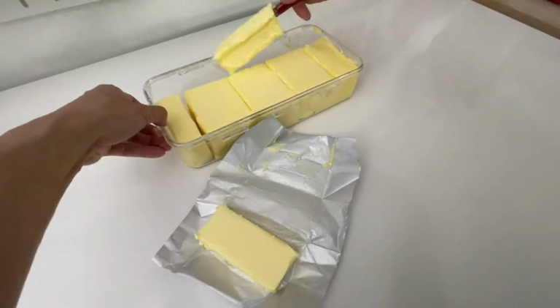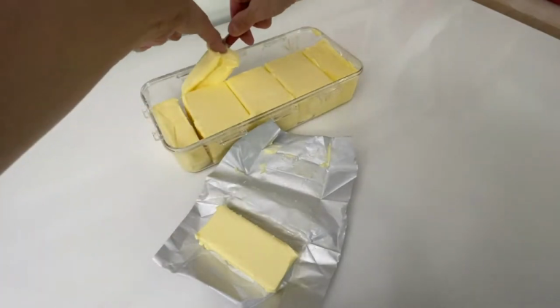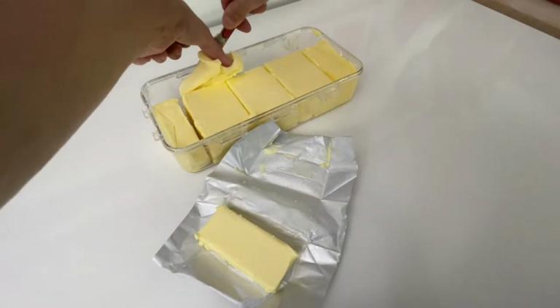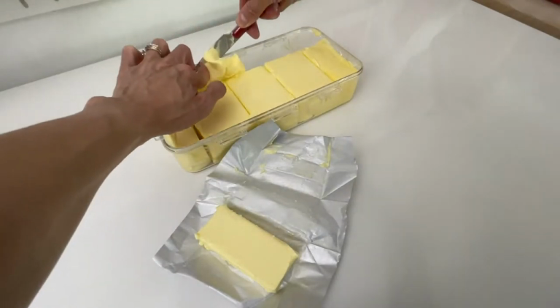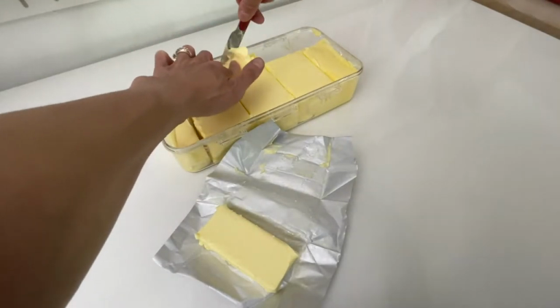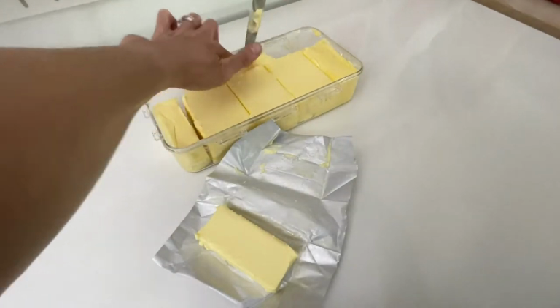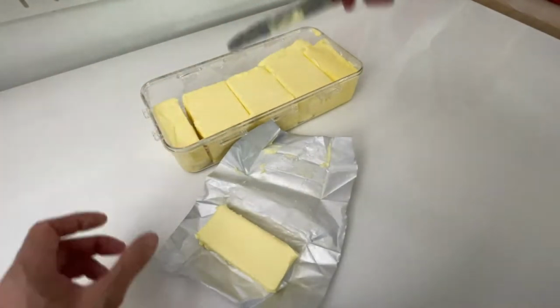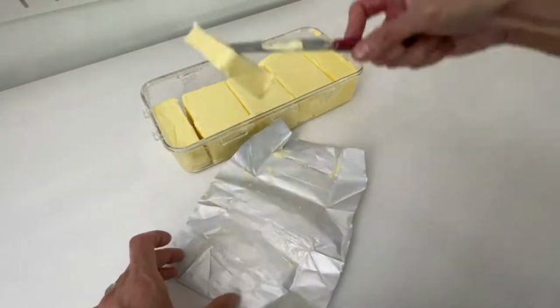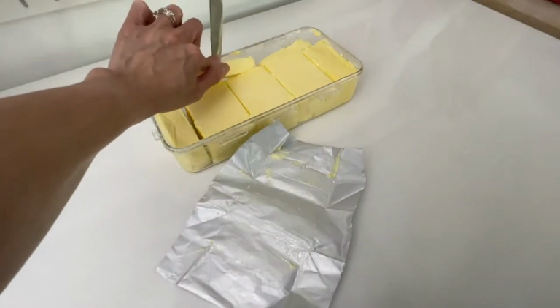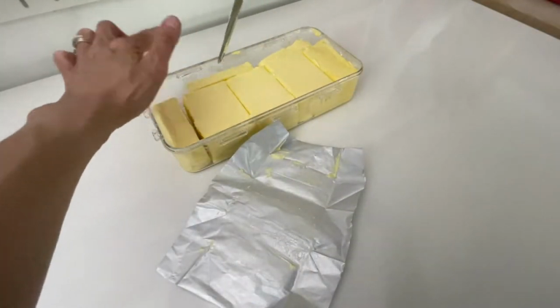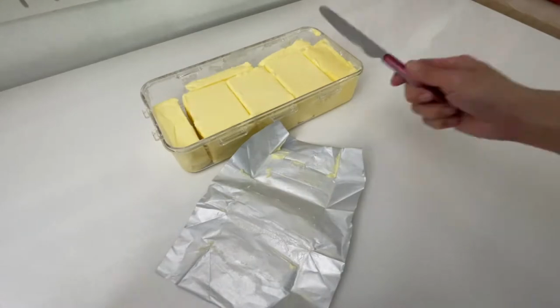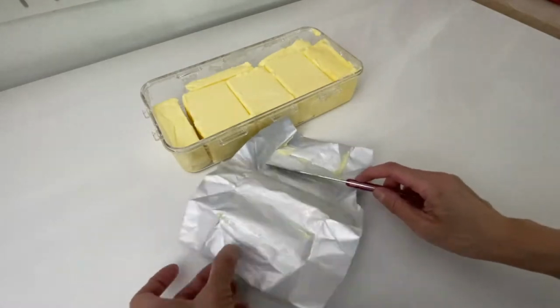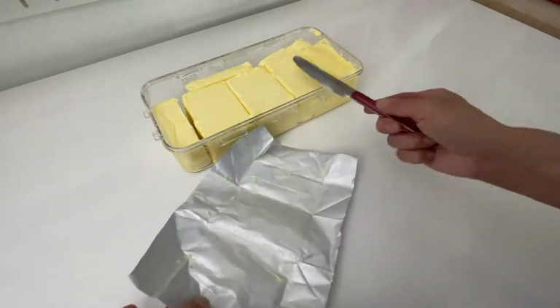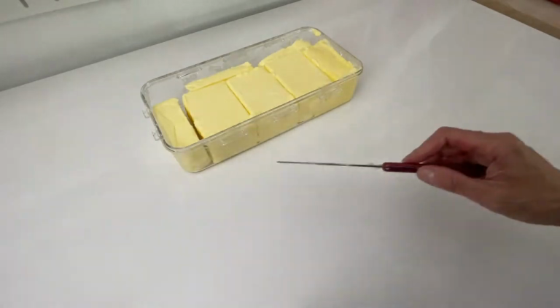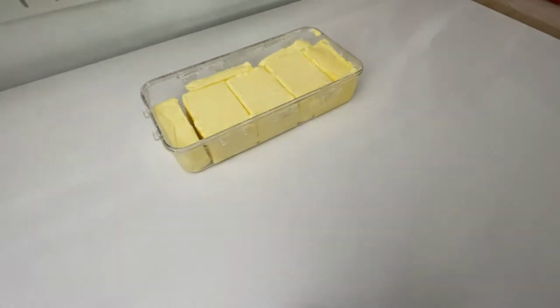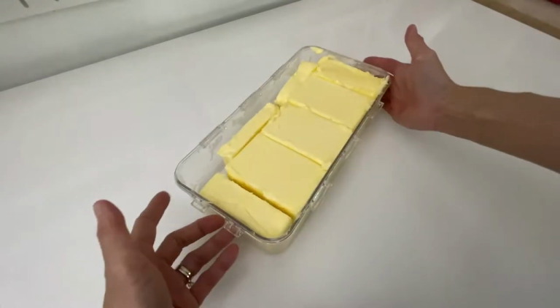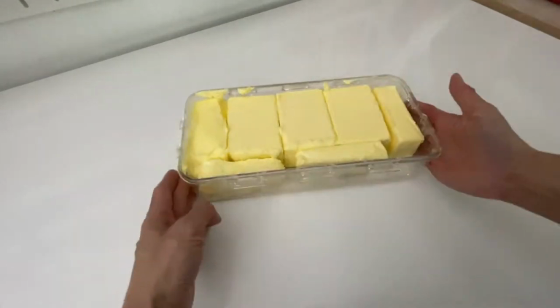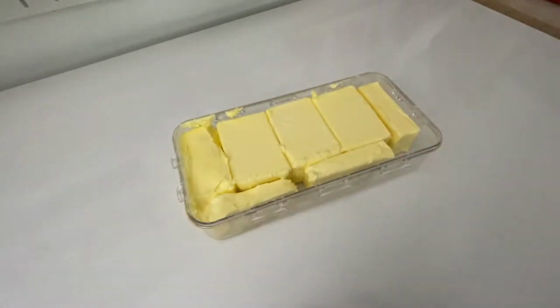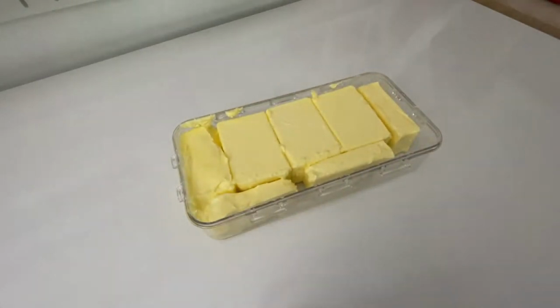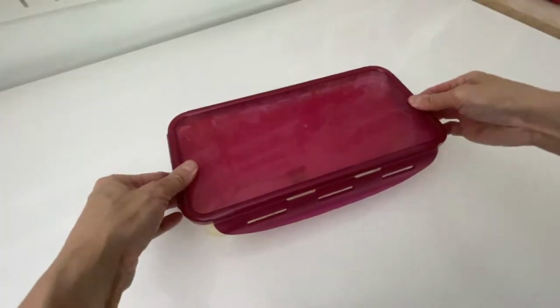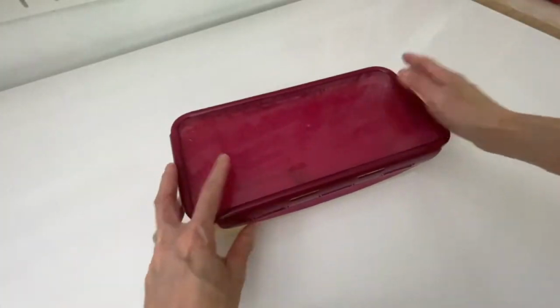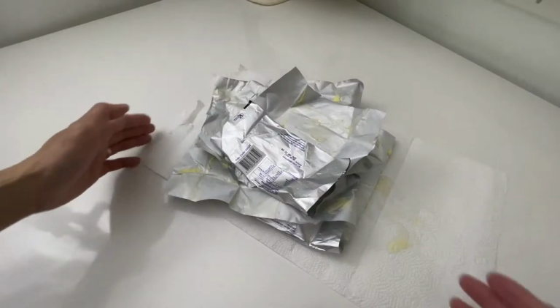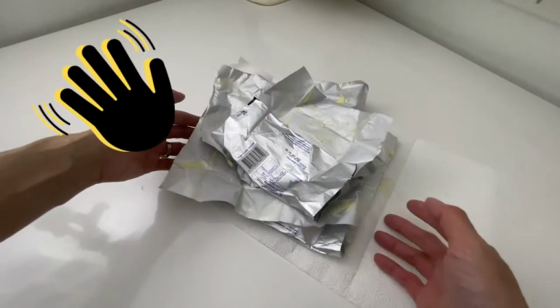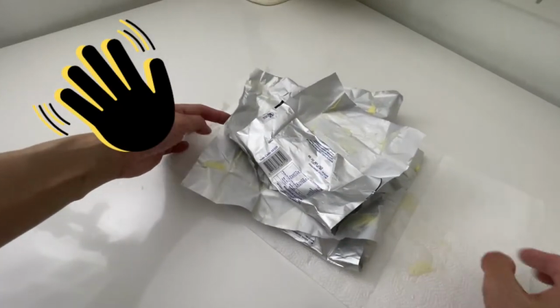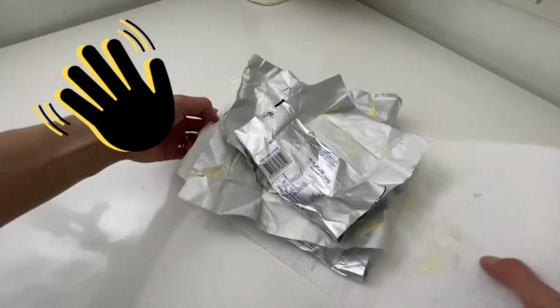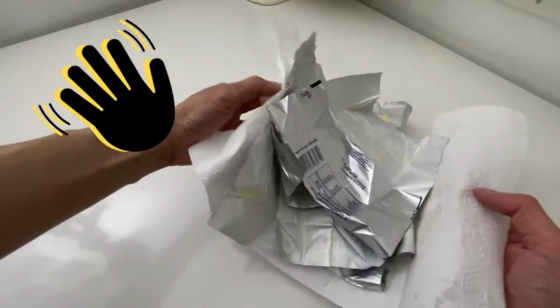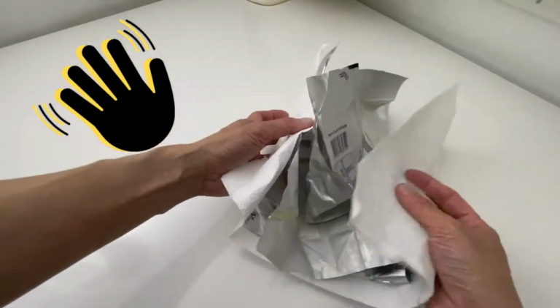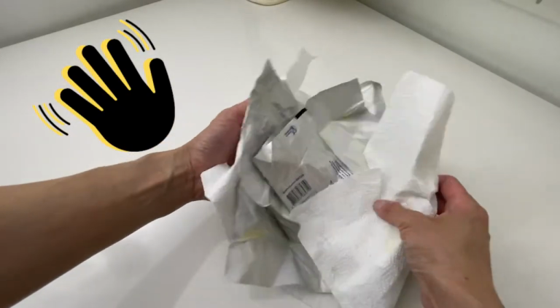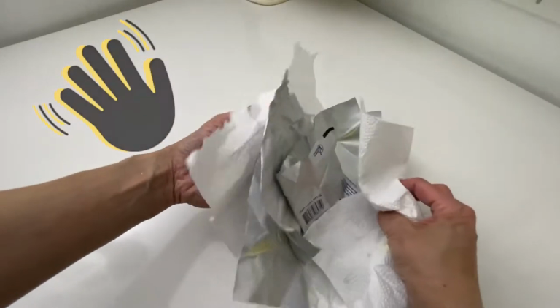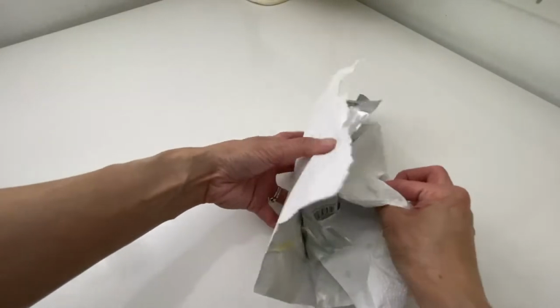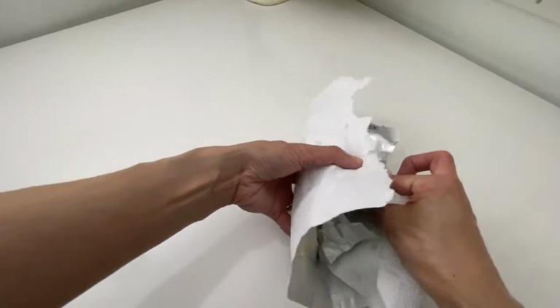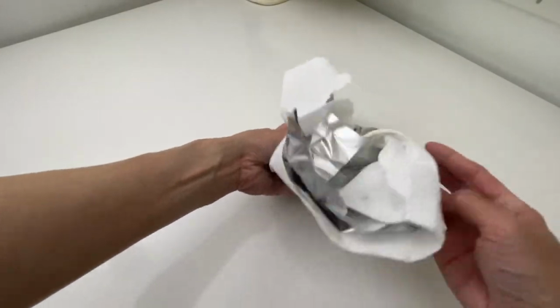I just love this way to store my butter — it is tidy and no more oily fingers. Every time I finish the butter in the container, I just need to unwrap four blocks and place them in. No more wet and oily butter wraps.